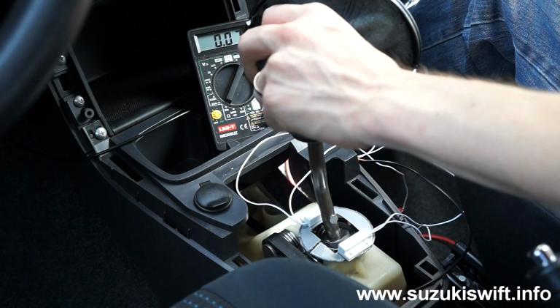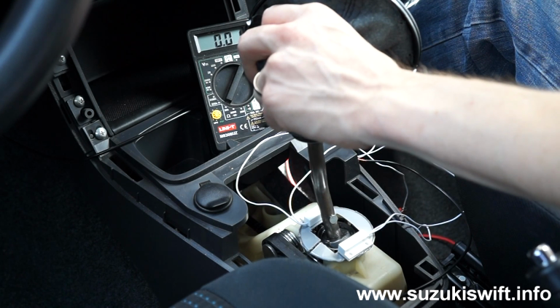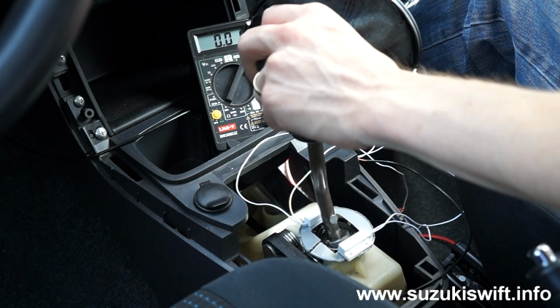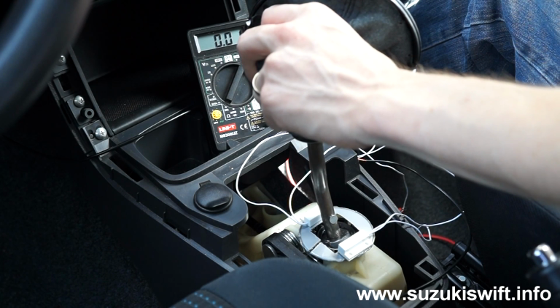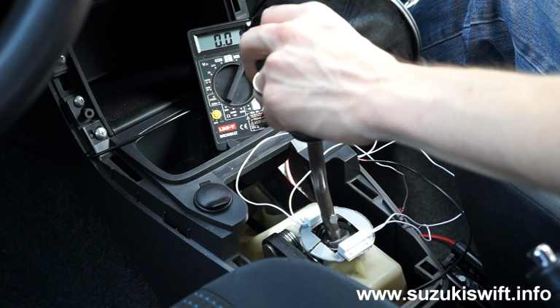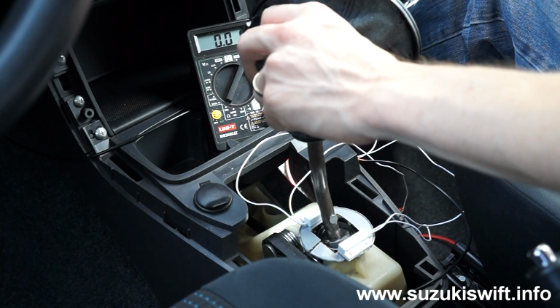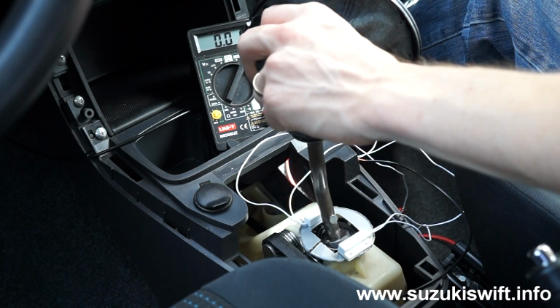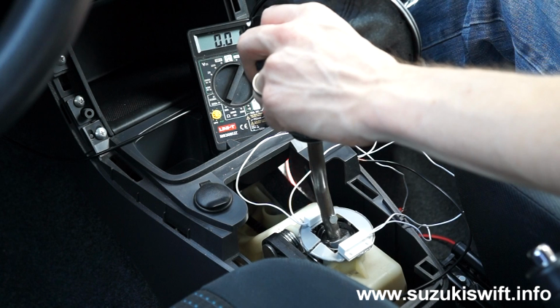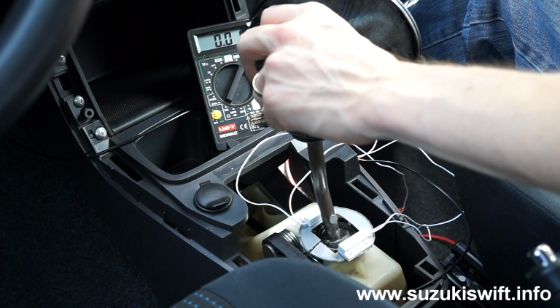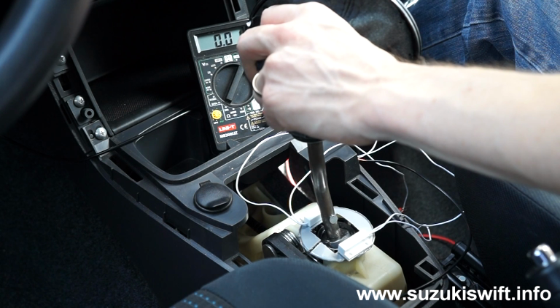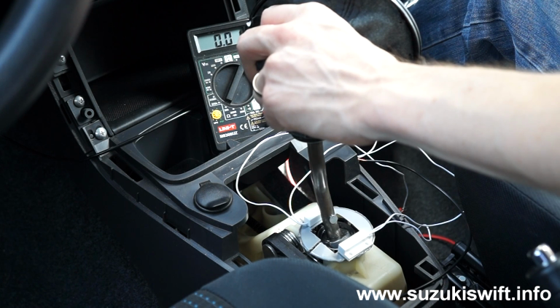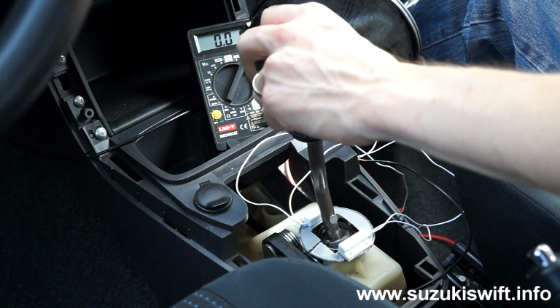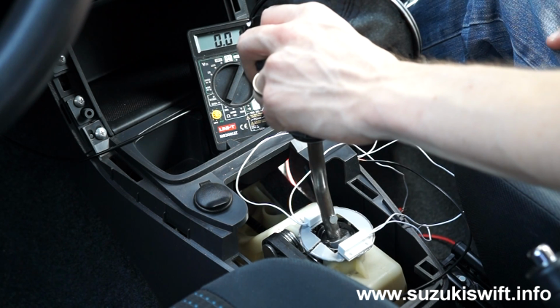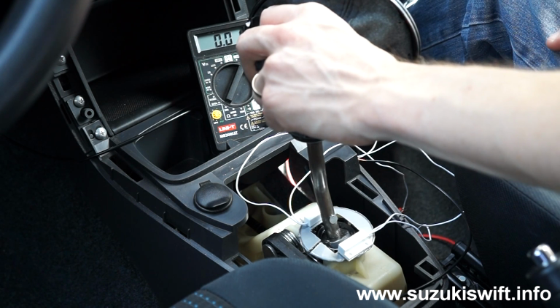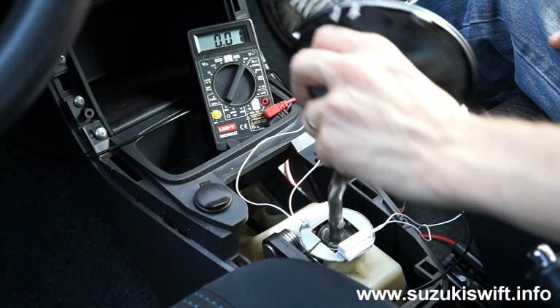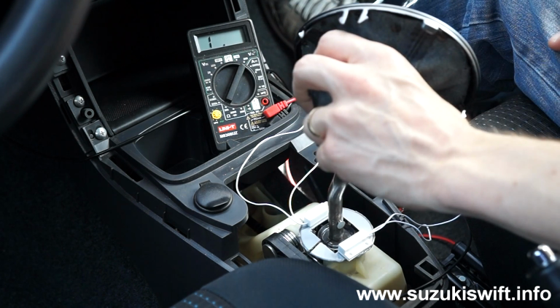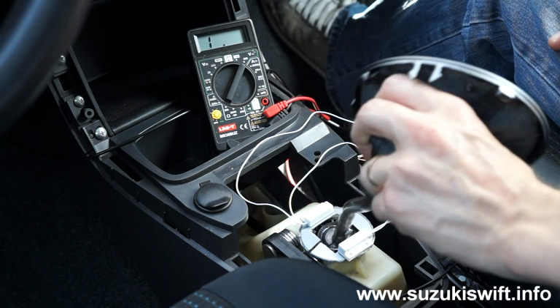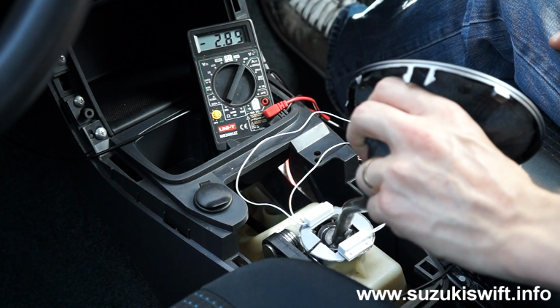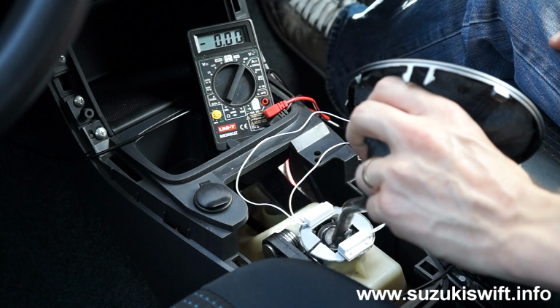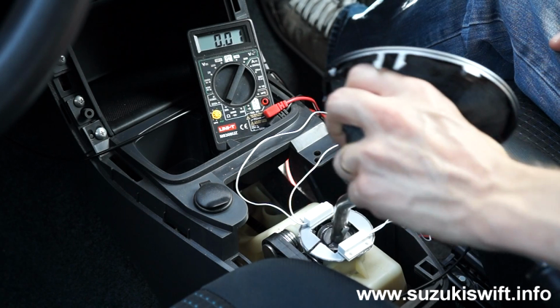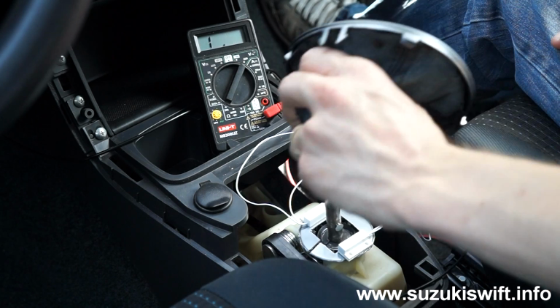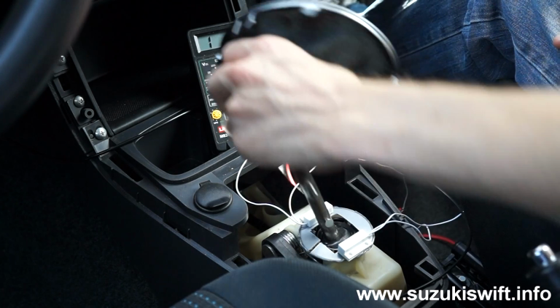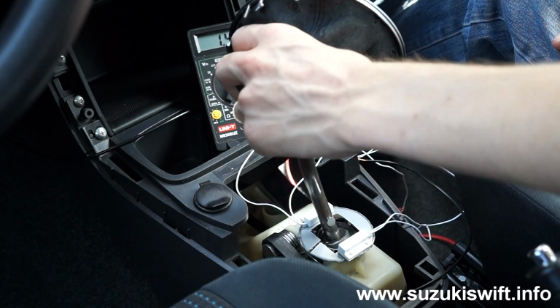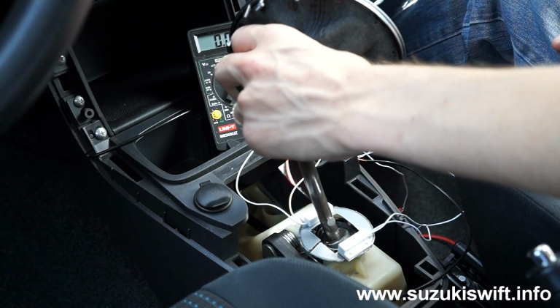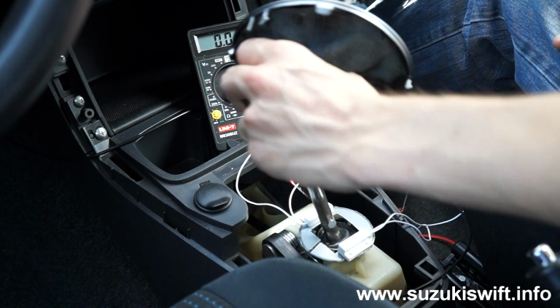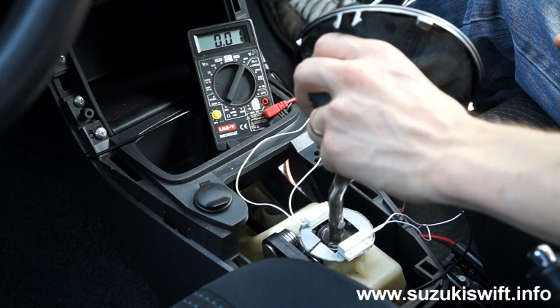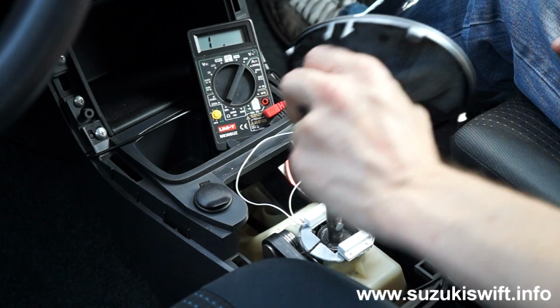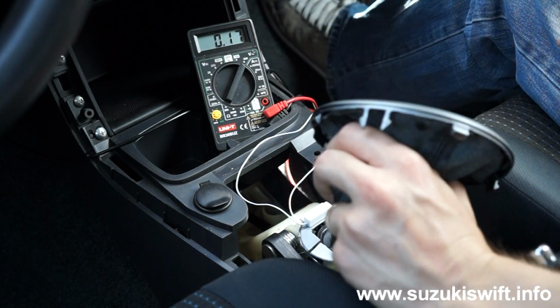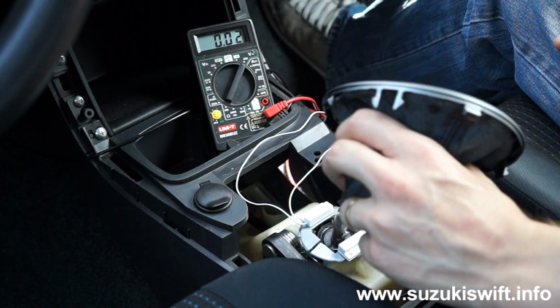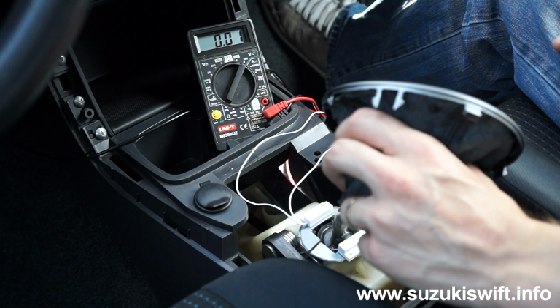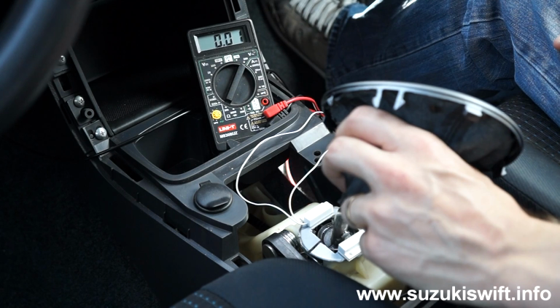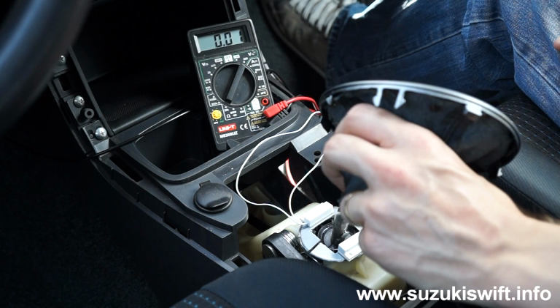The safety cutoff circuit is connected to the body of the car when it's in gear, which means the remote starter will not work. It works in any gear. Simple, easy, cheap.